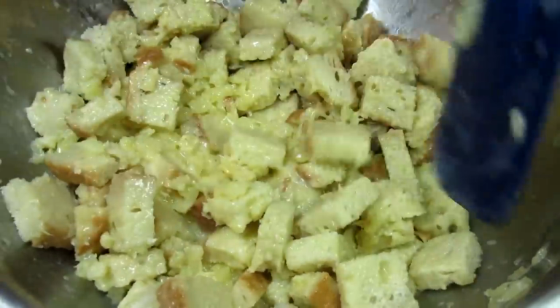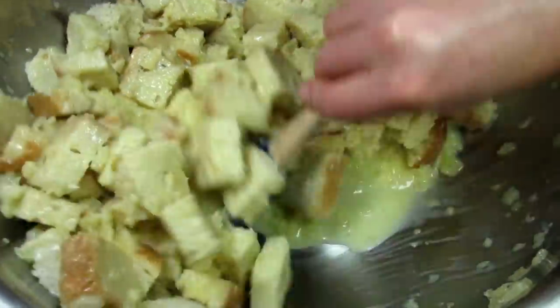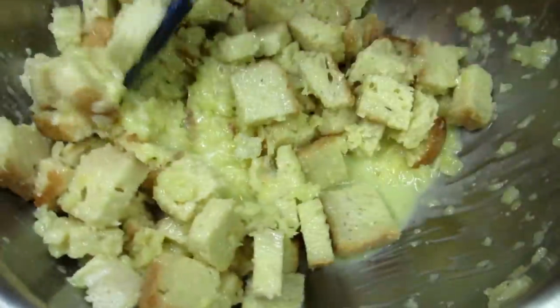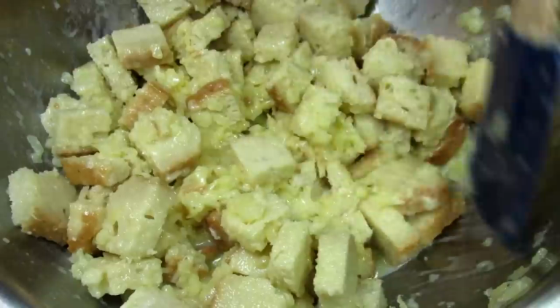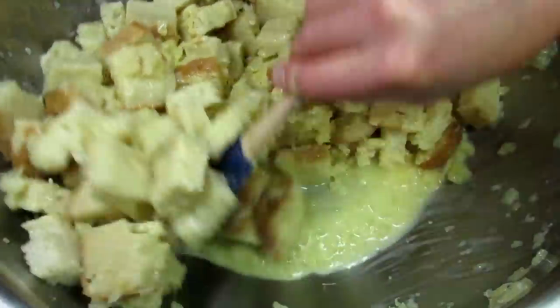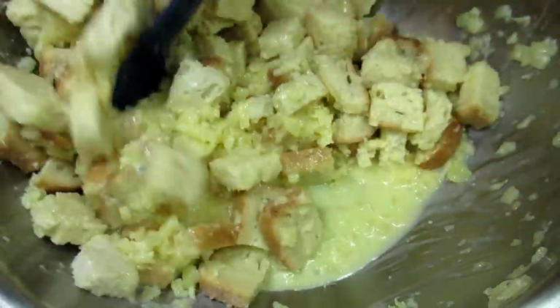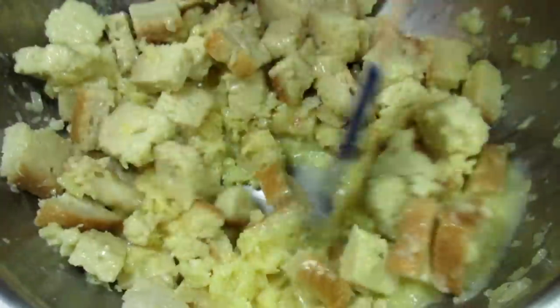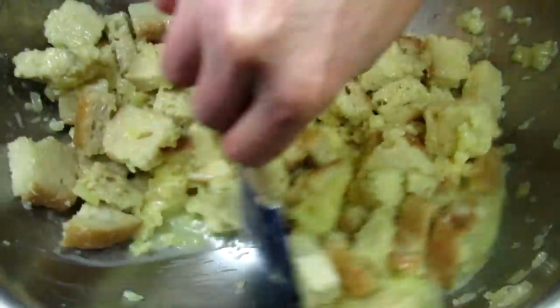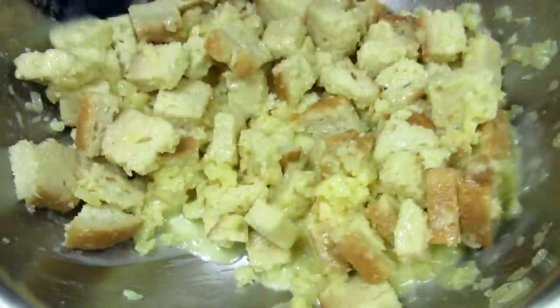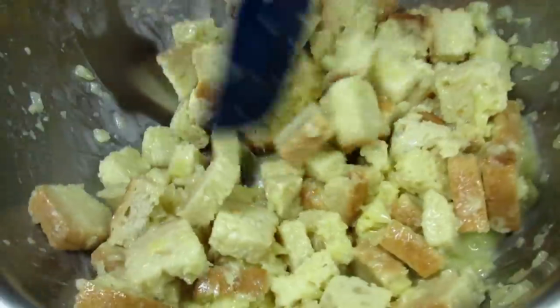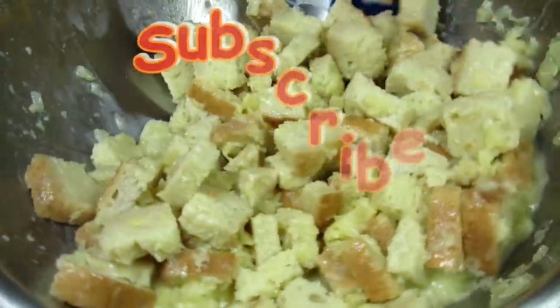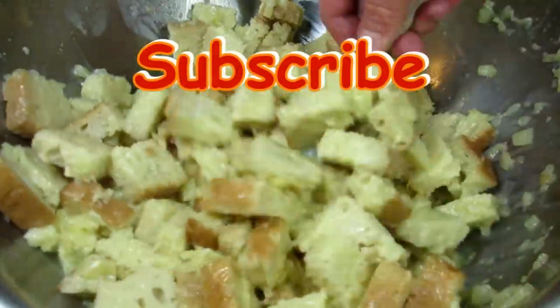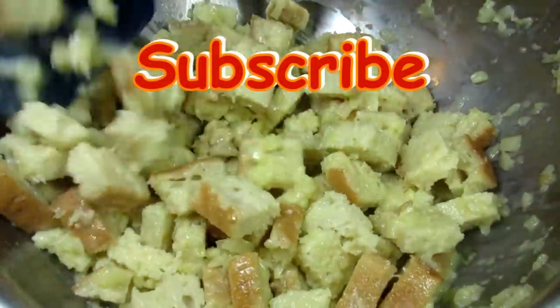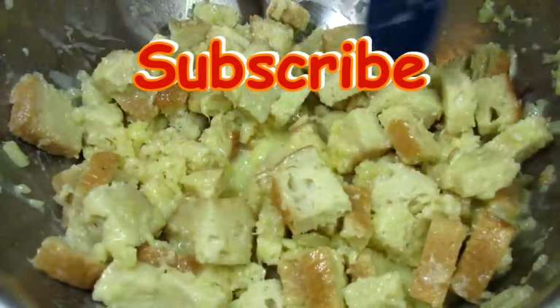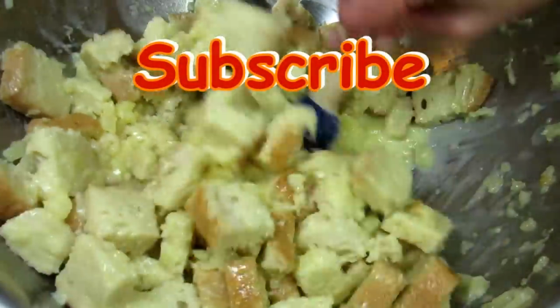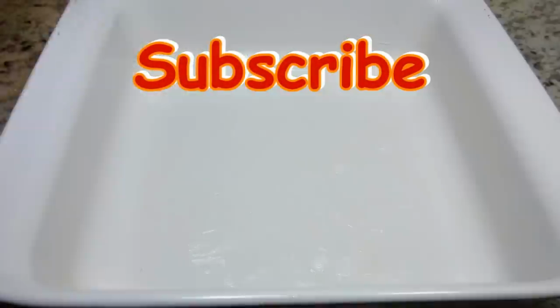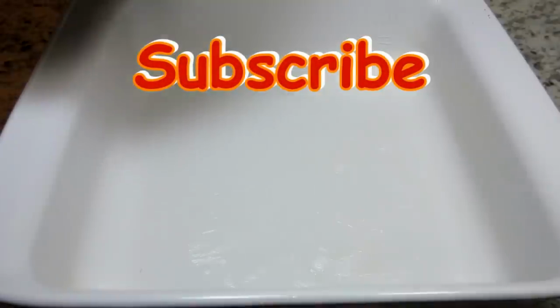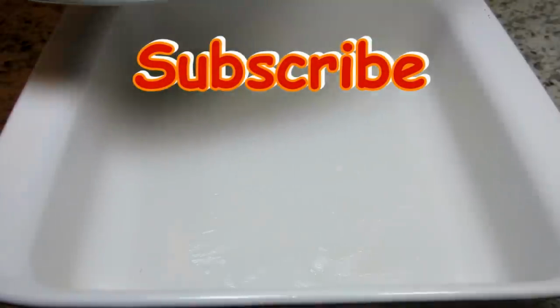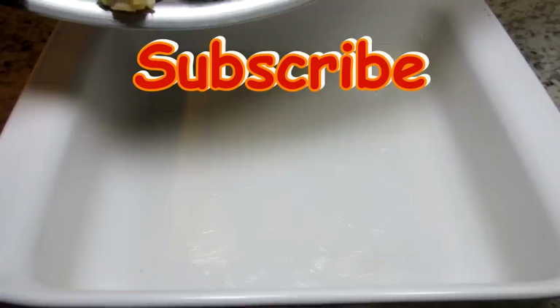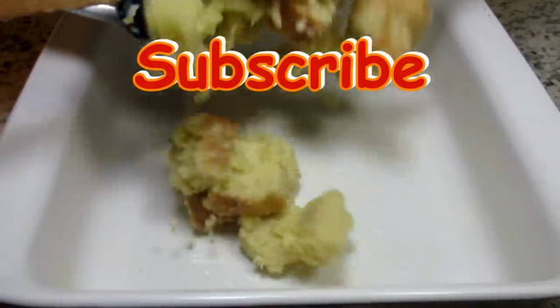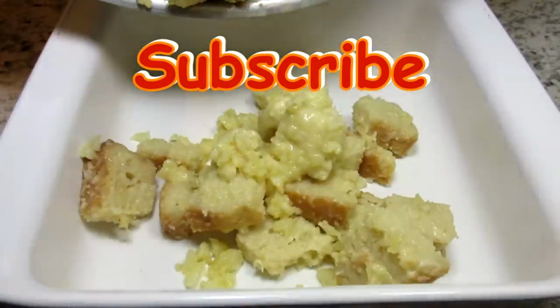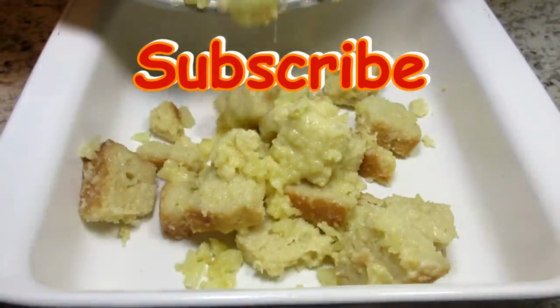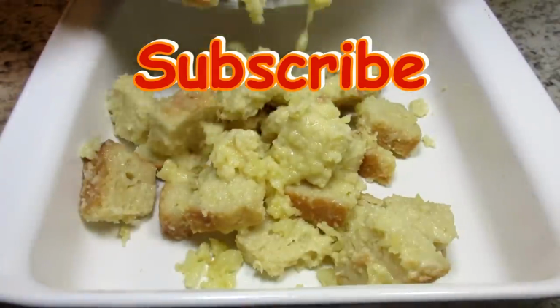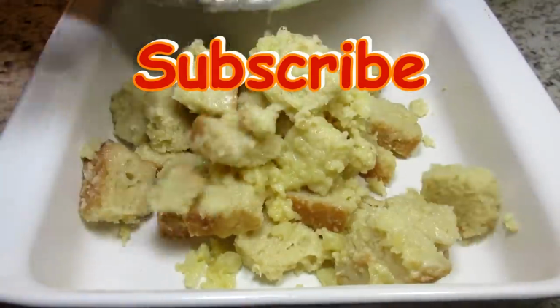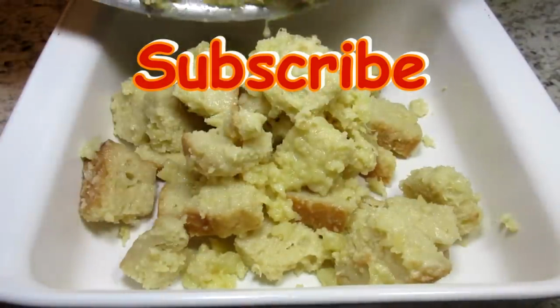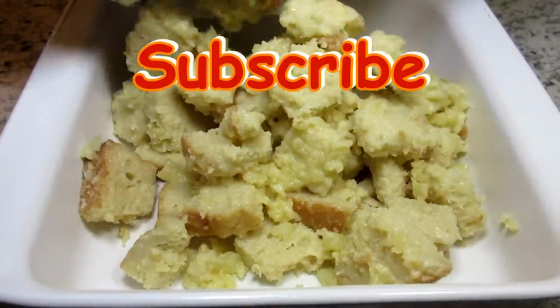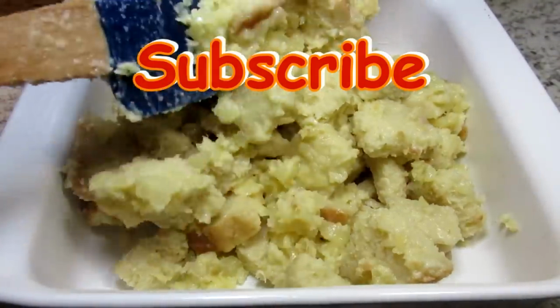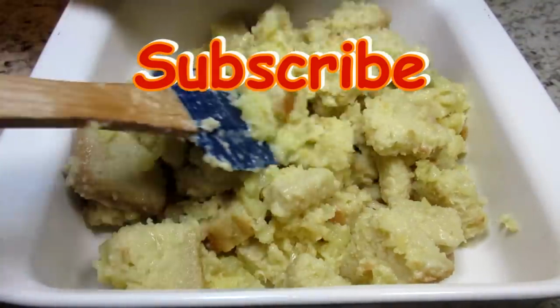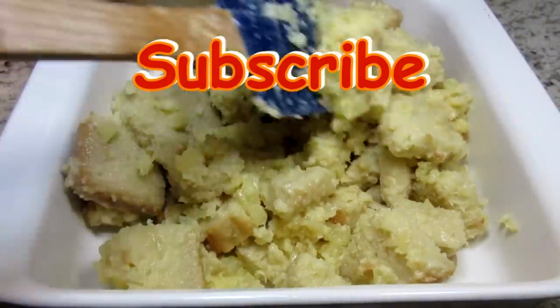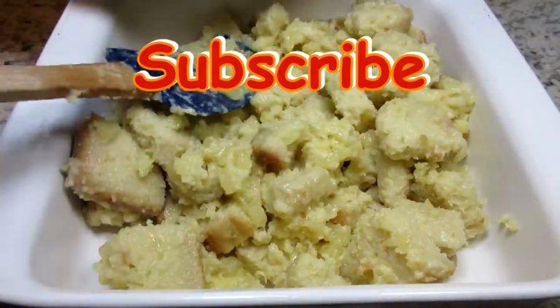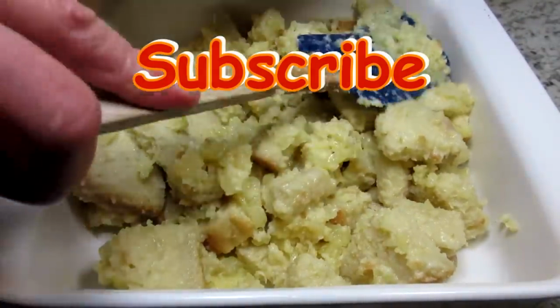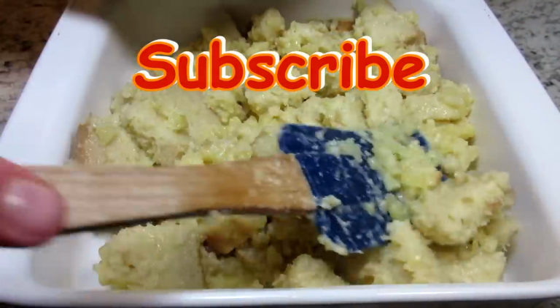You can find this recipe and the list of ingredients in the description box below. If you like this scalloped pineapple side dish recipe, please remember to give me a thumbs up, subscribe, and leave a comment below. You can also find me on Facebook and the Testcooks4u blog.